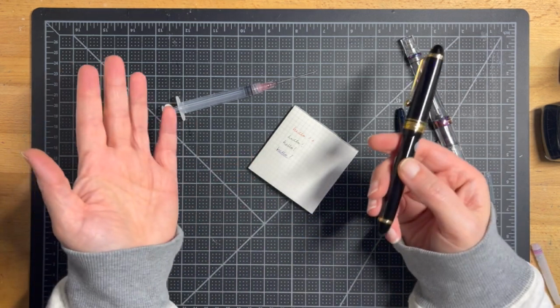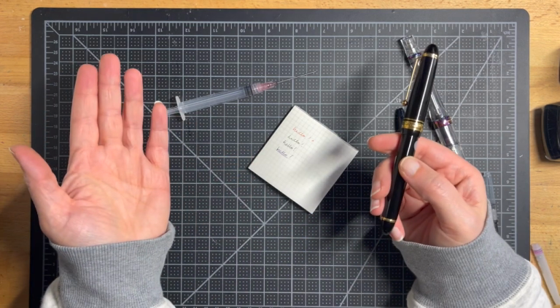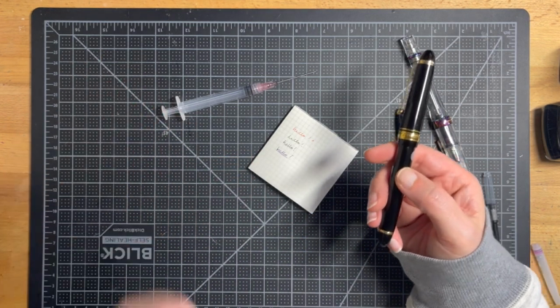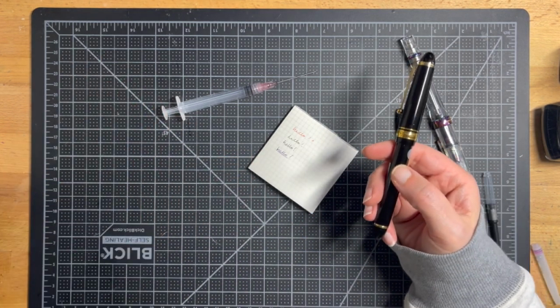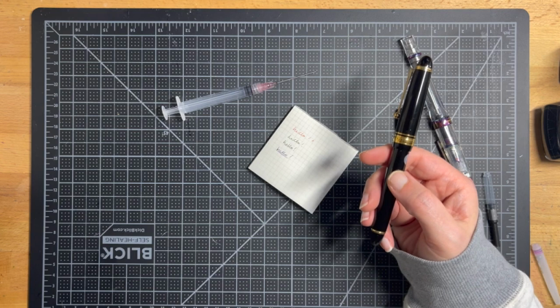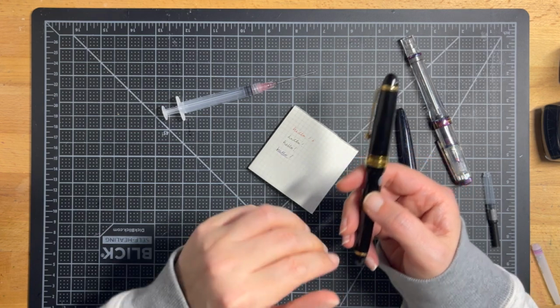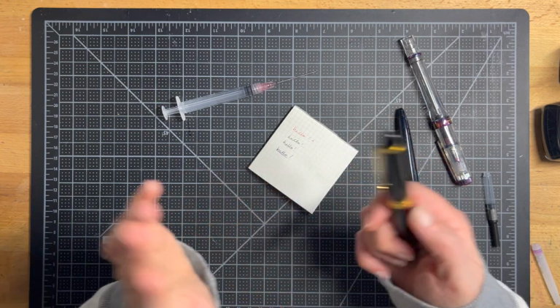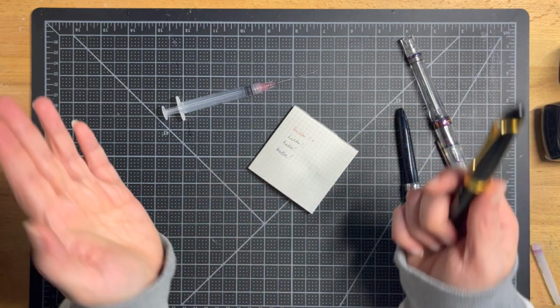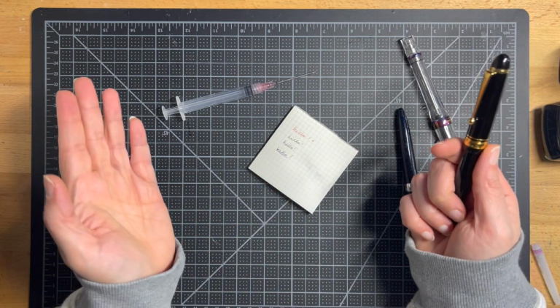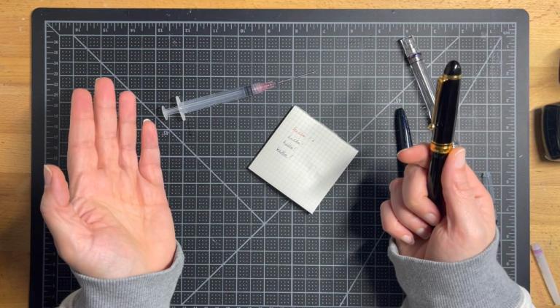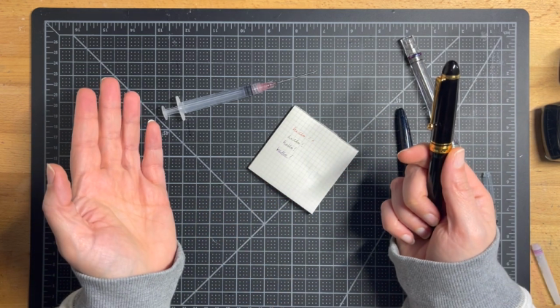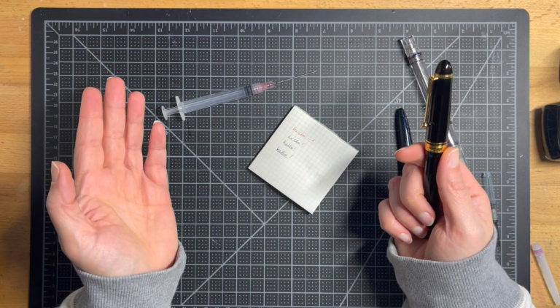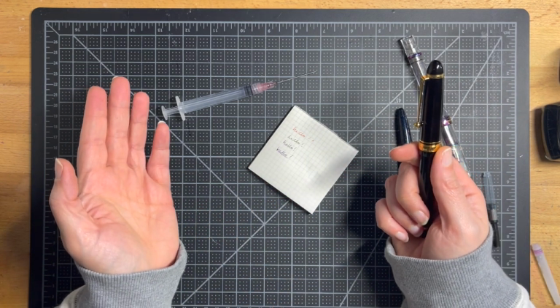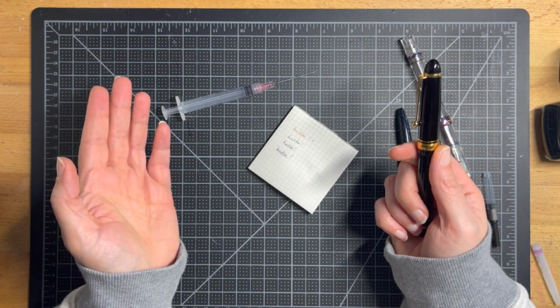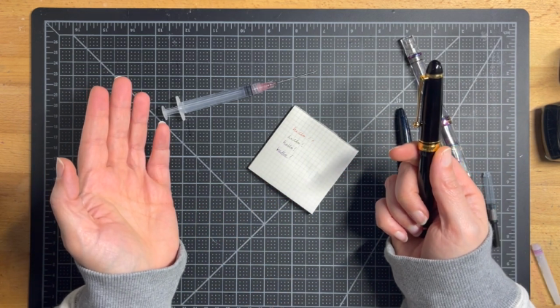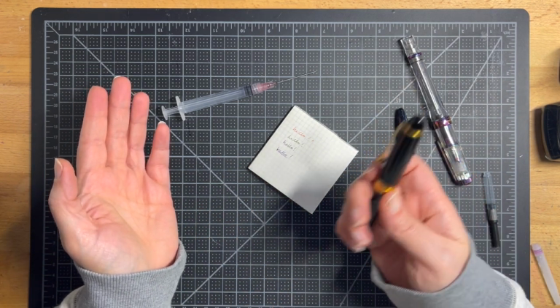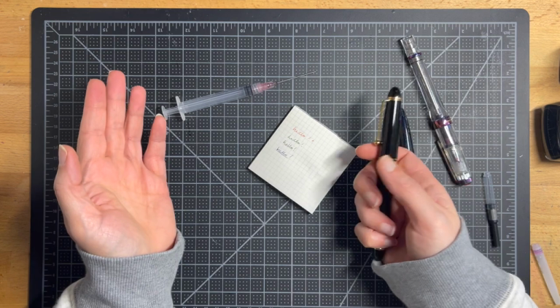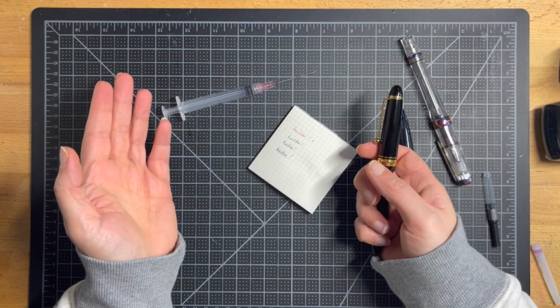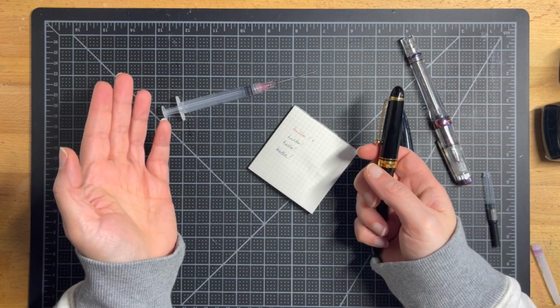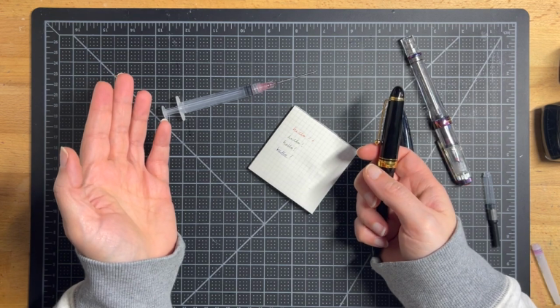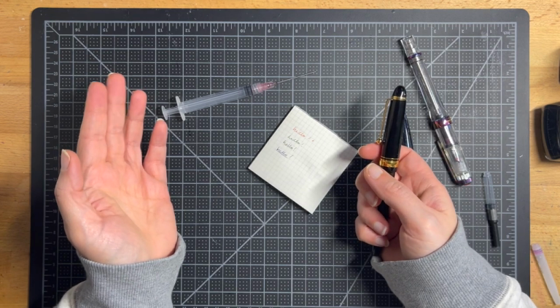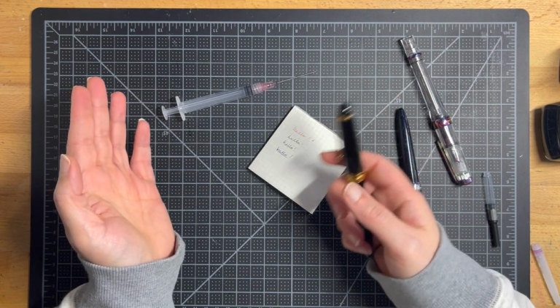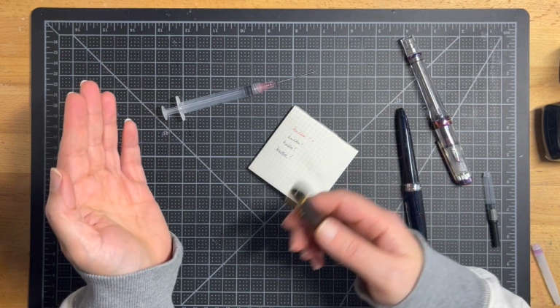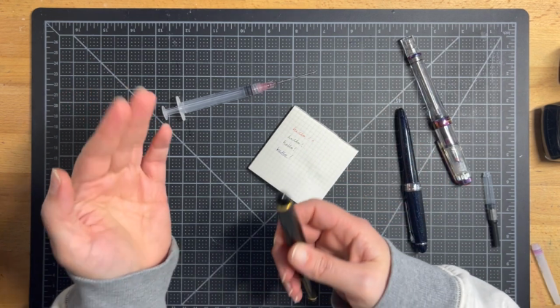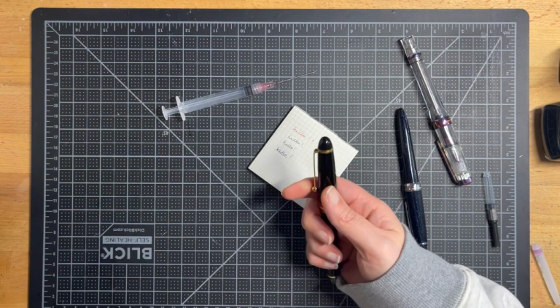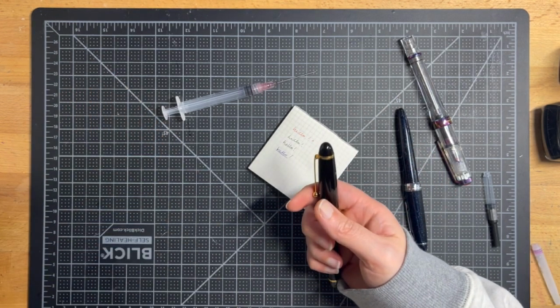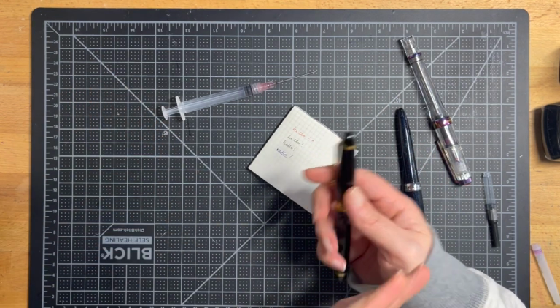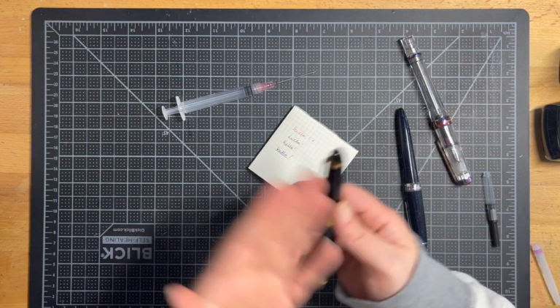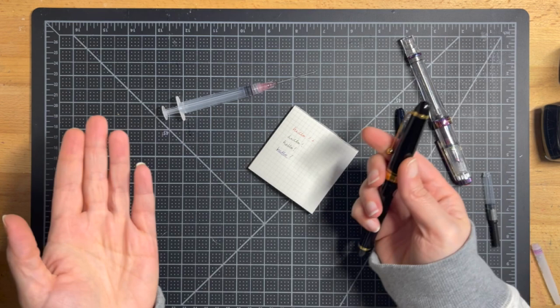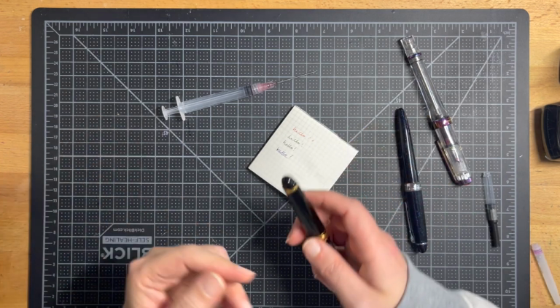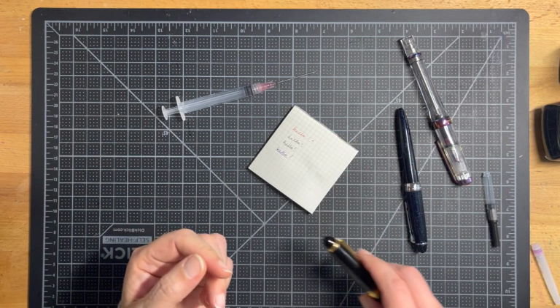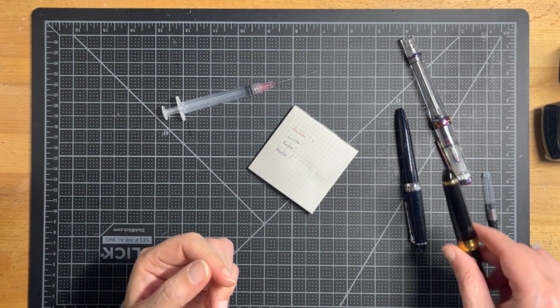That's the sort of range of pens you can get. I'm just touching the surface, but these are what I consider the best of each price range.